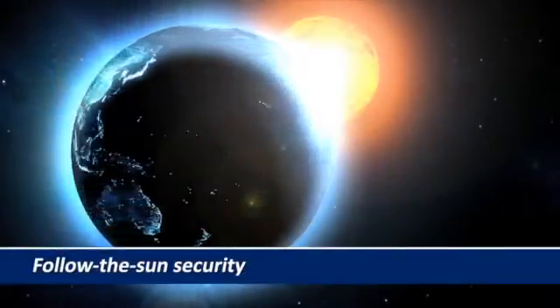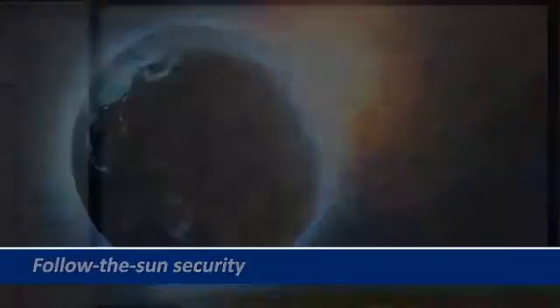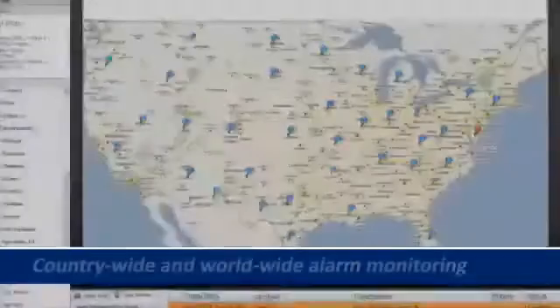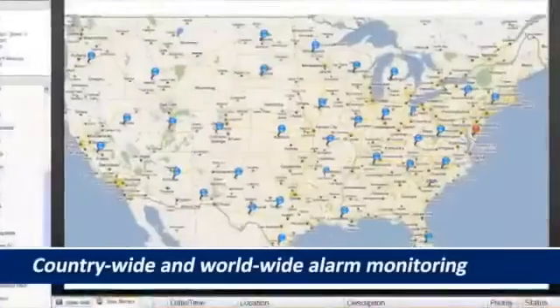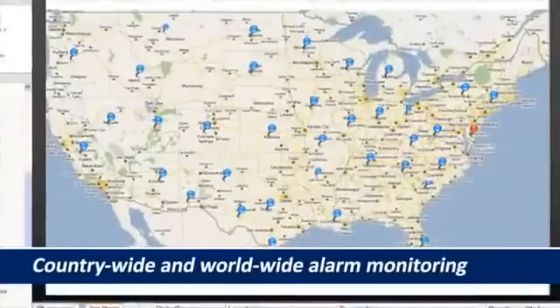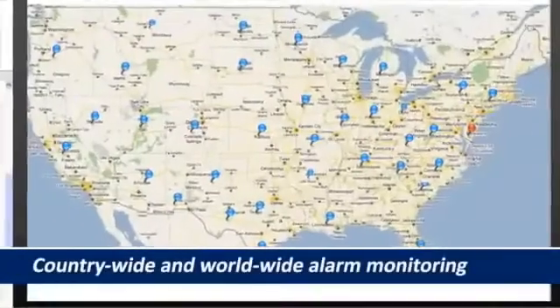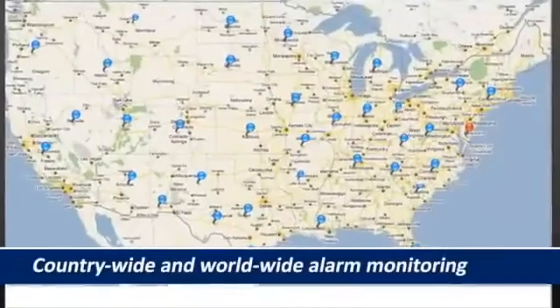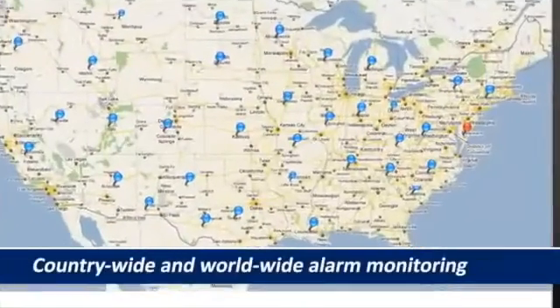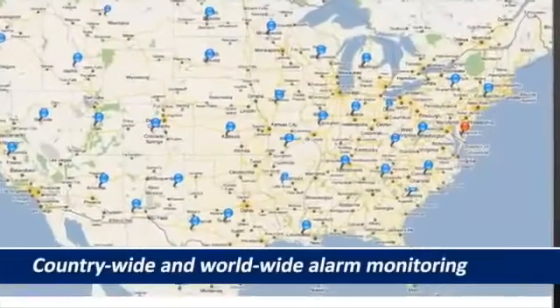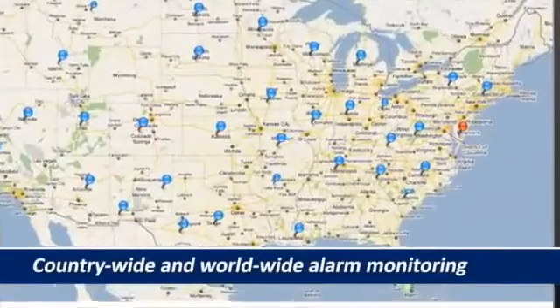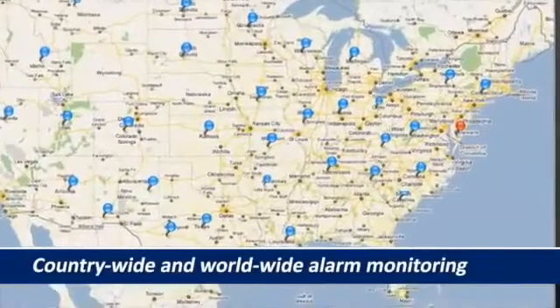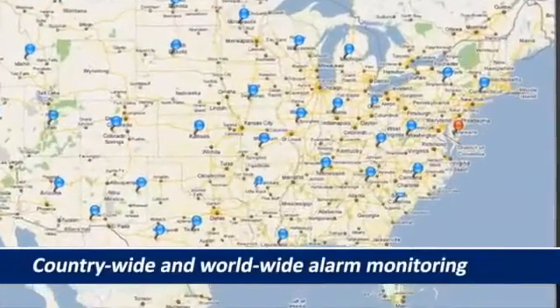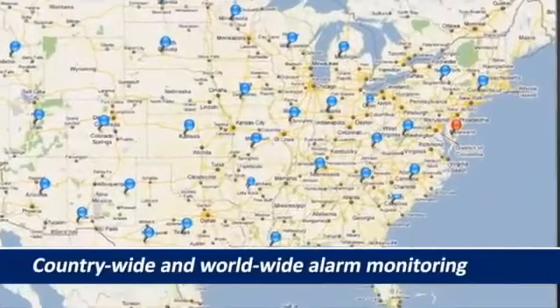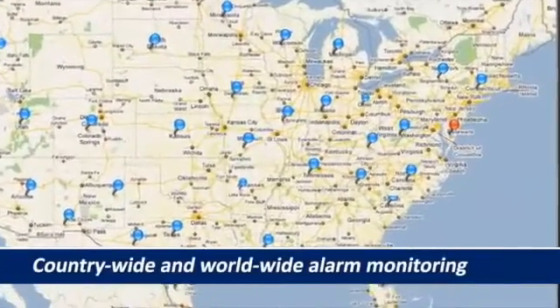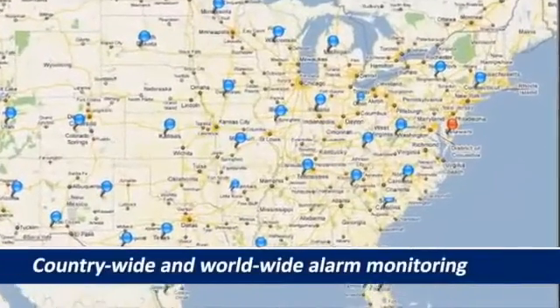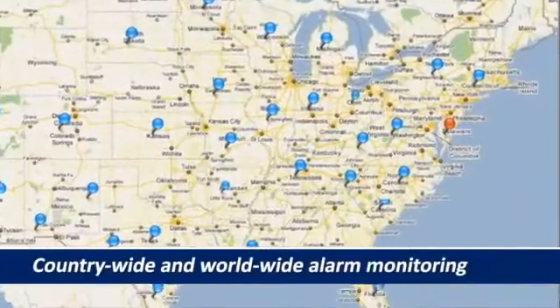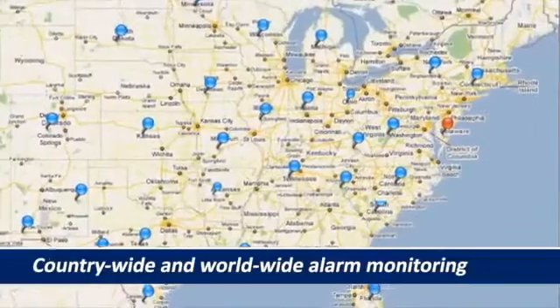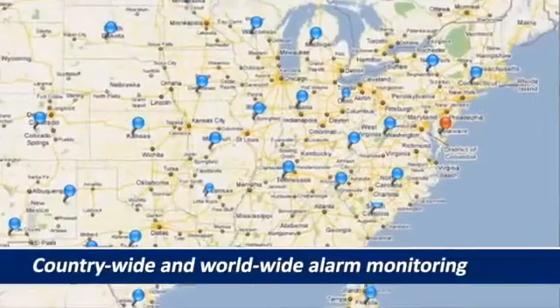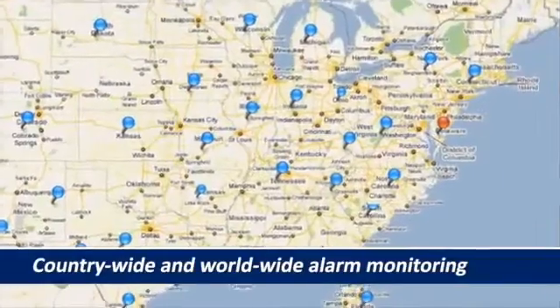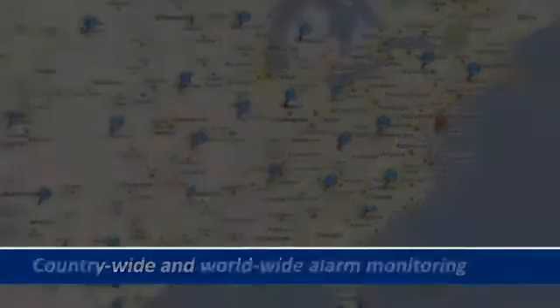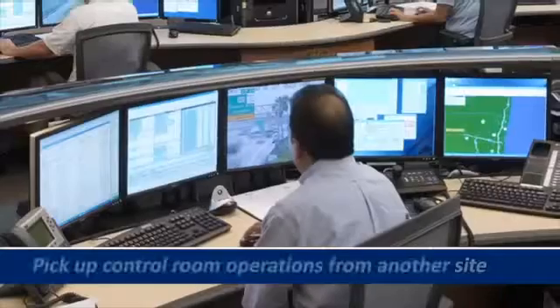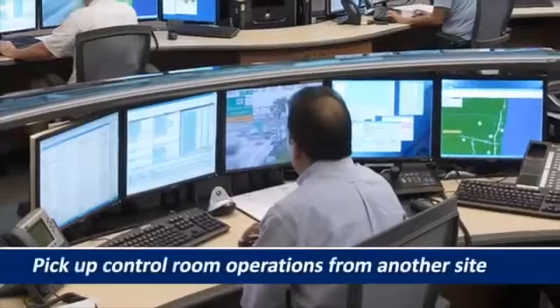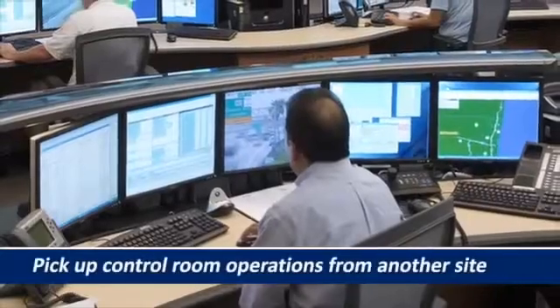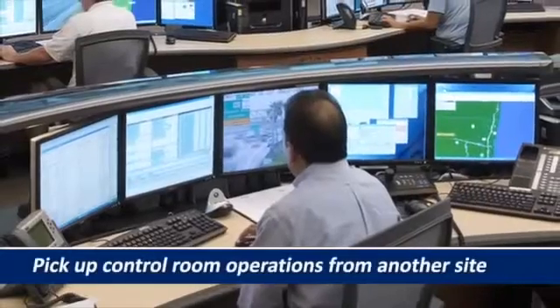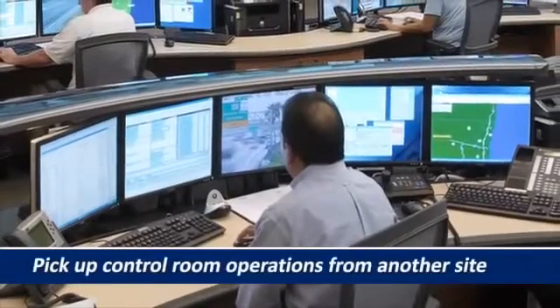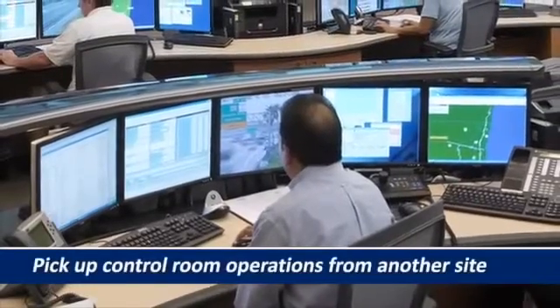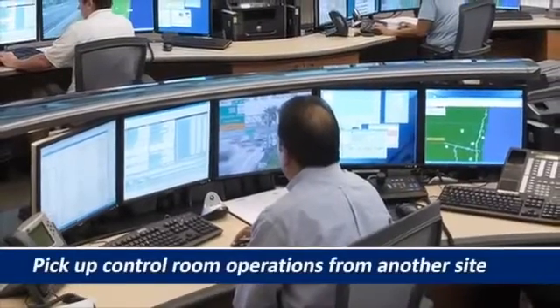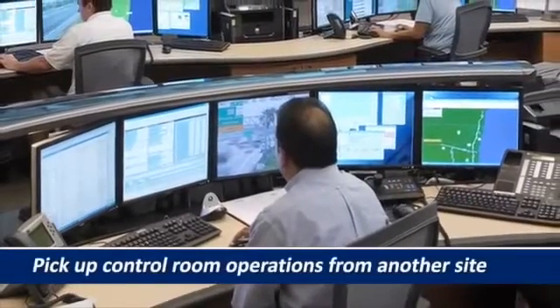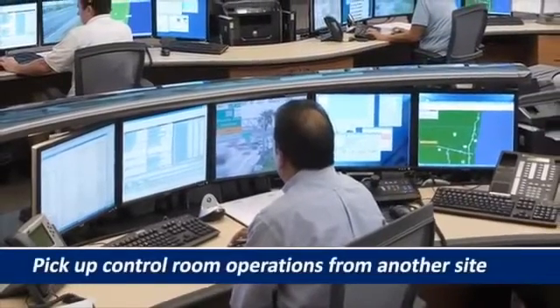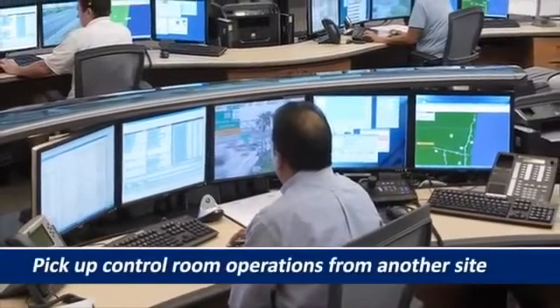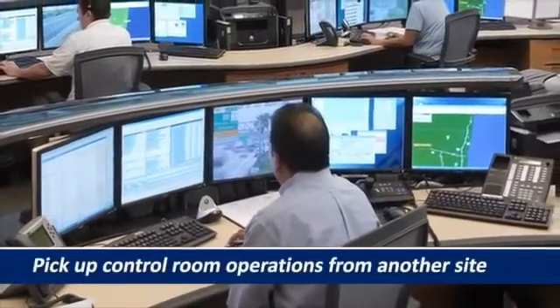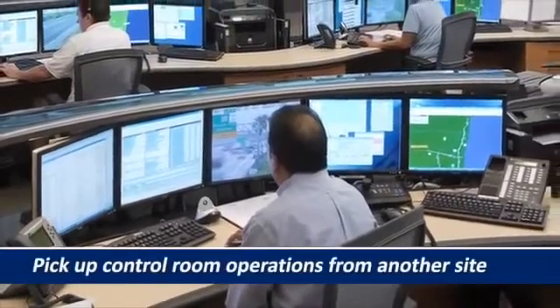Follow the Sun Security allows support teams to share workloads through time zones with countrywide and worldwide alarm monitoring. In cases of high alert, failover, or disaster recovery, one site can easily pick up the control room operations from another.